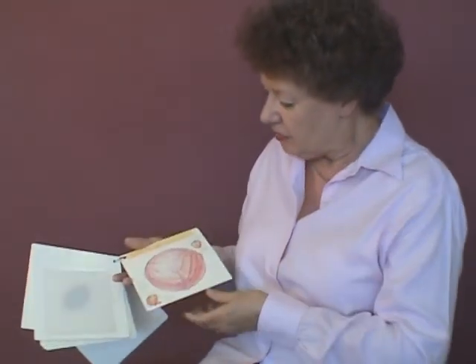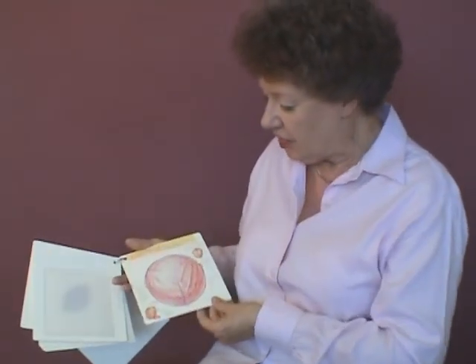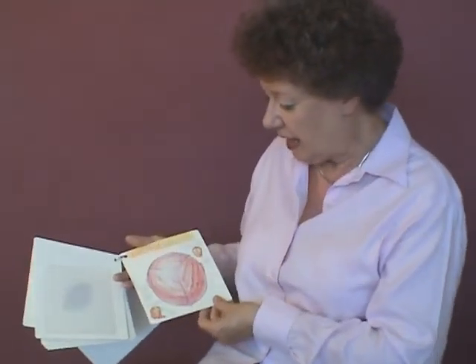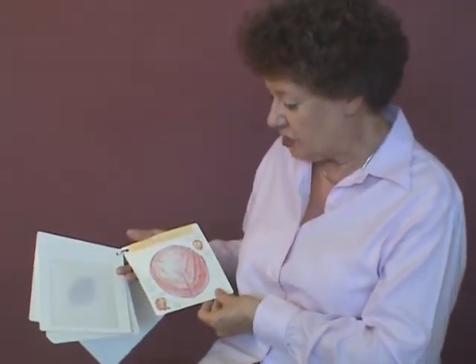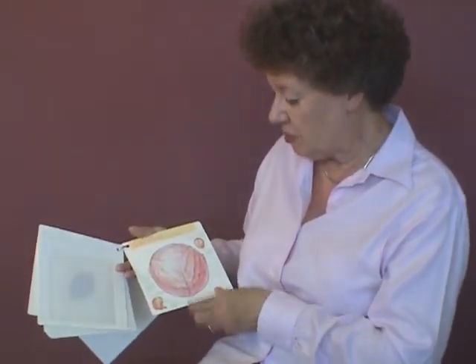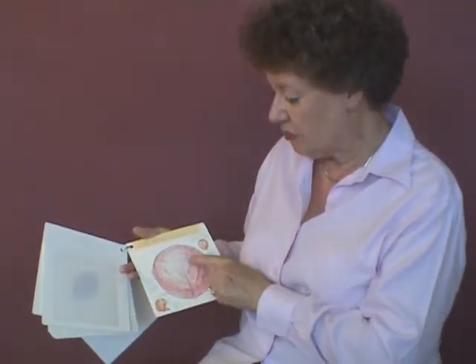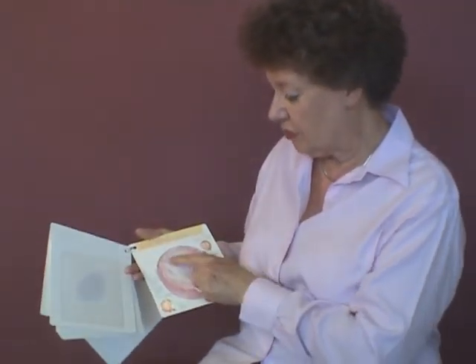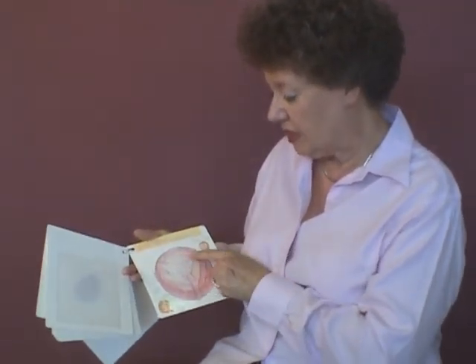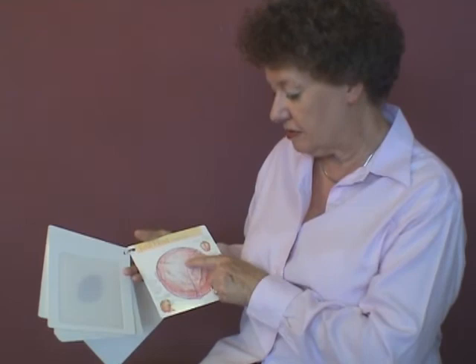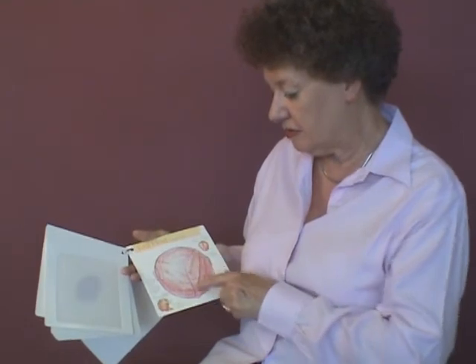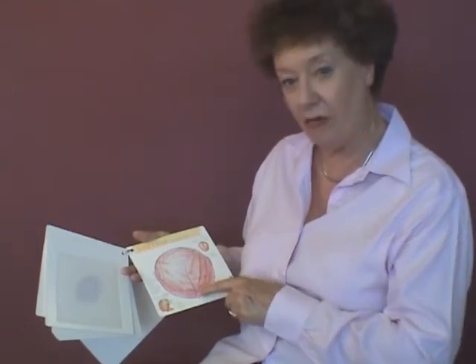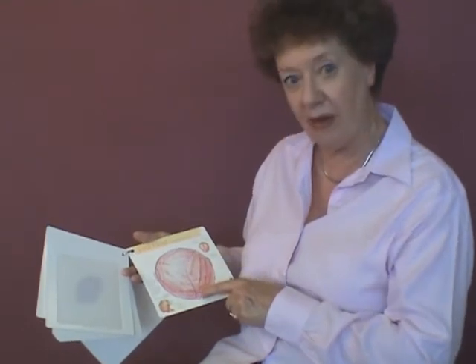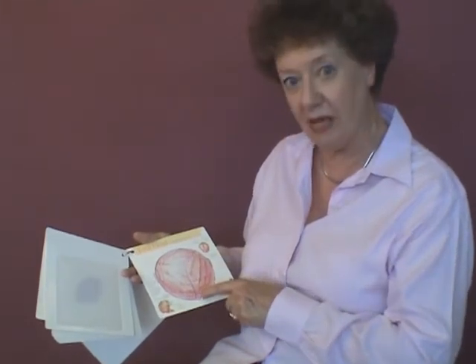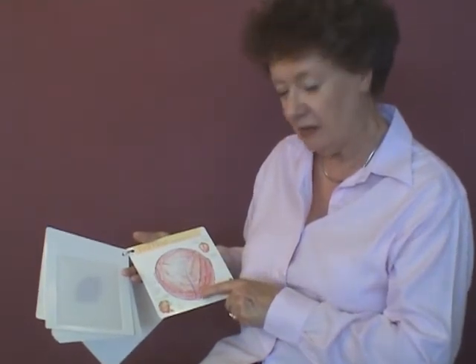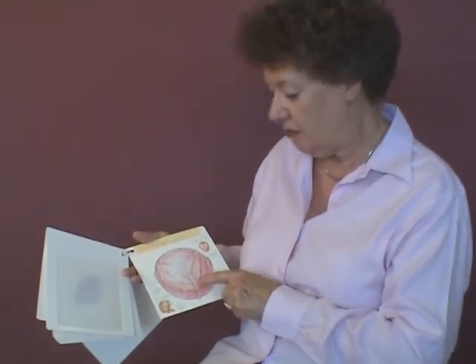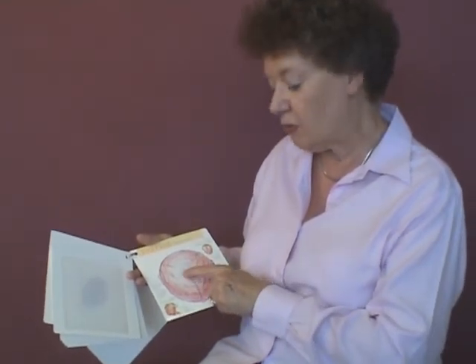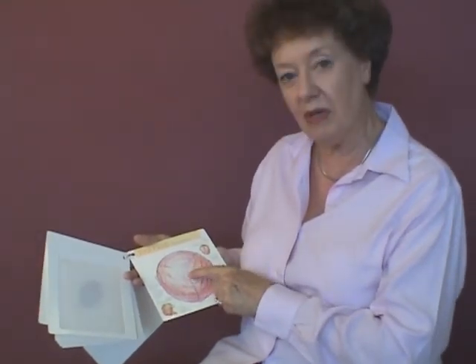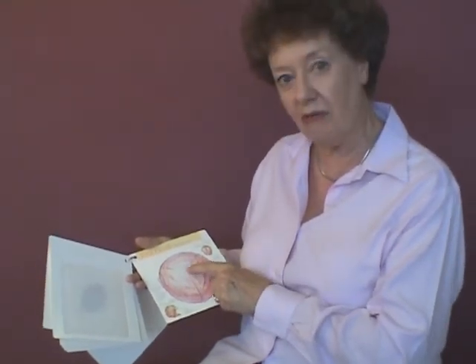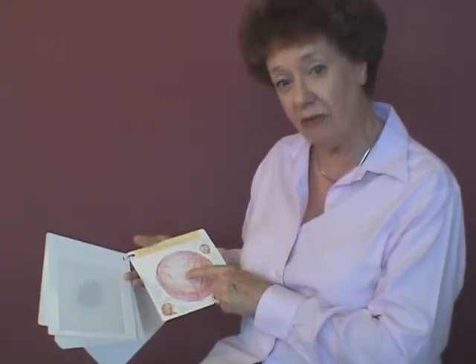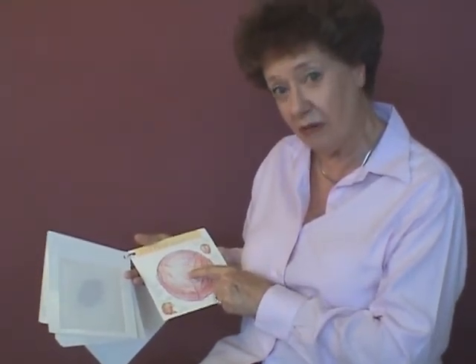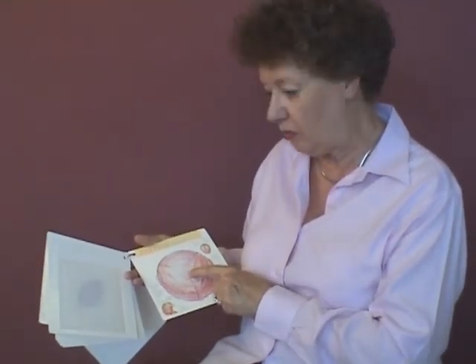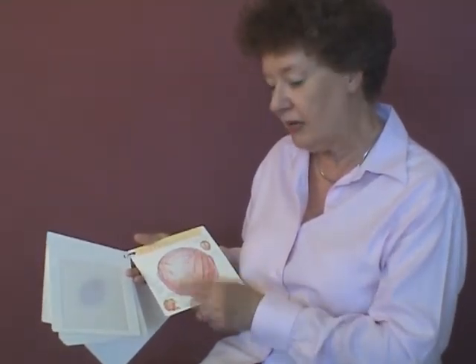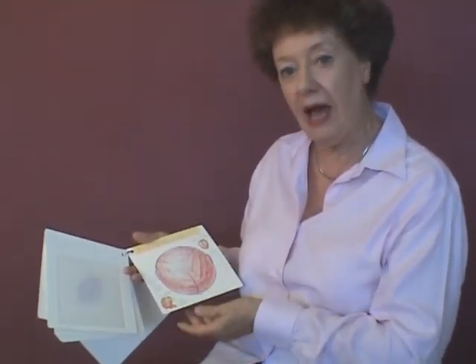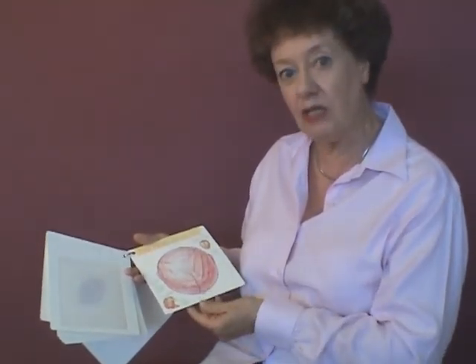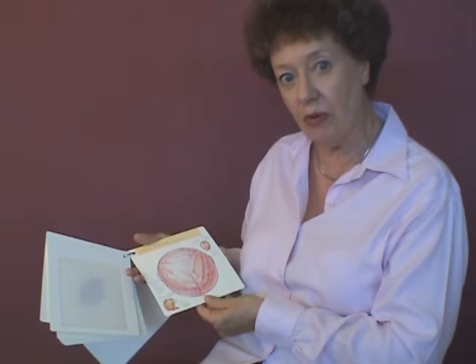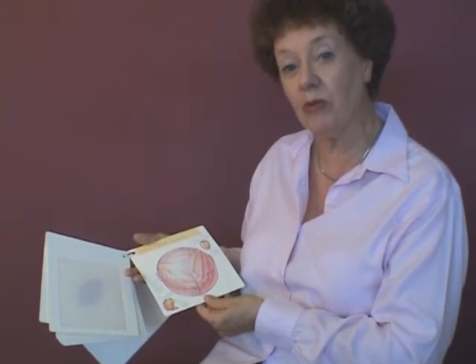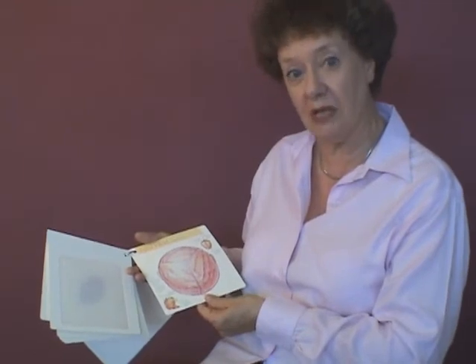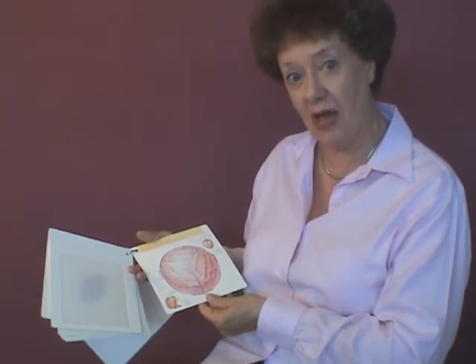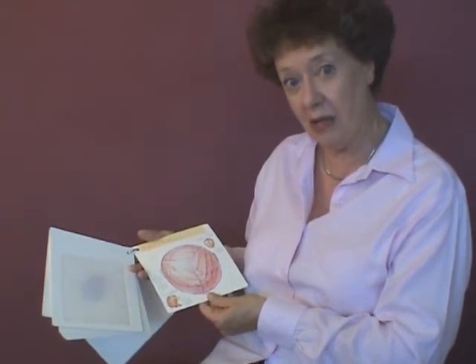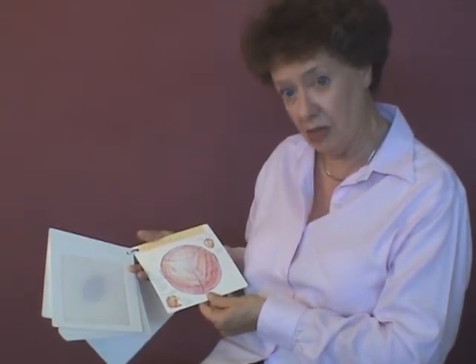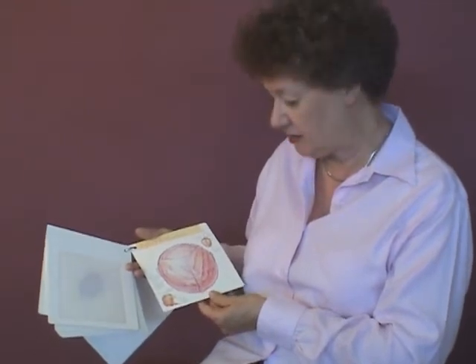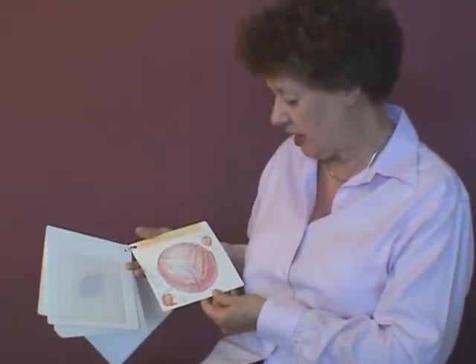The final card shows a picture of the fontanelles on the baby's head. This is what the midwife will be feeling for at each point when she does an internal examination.